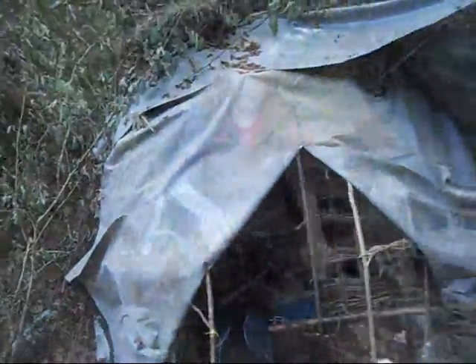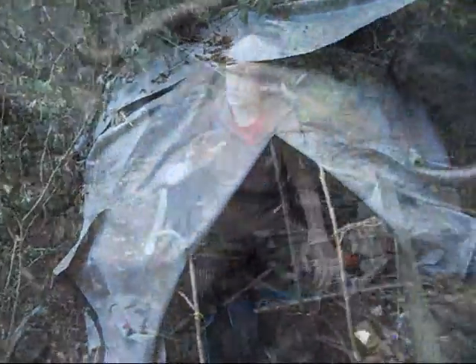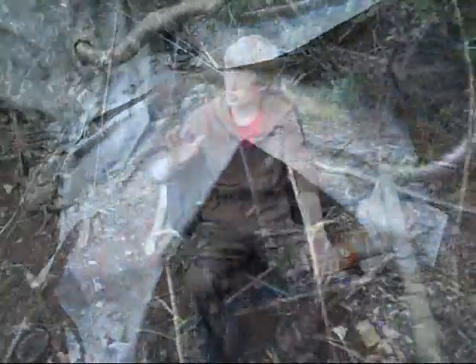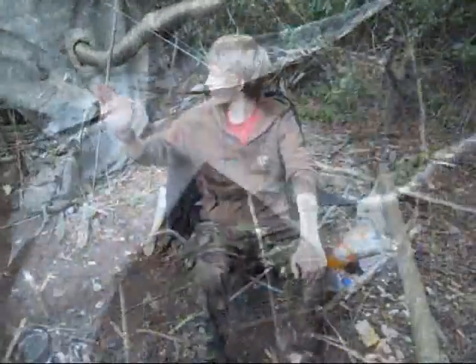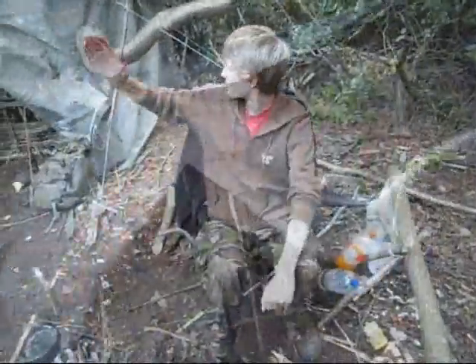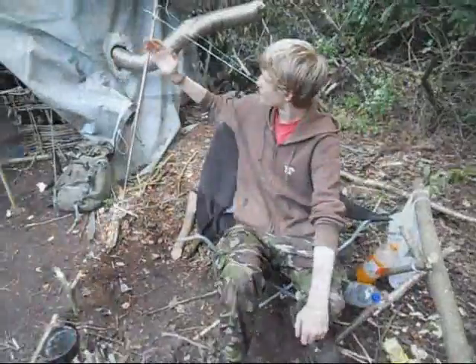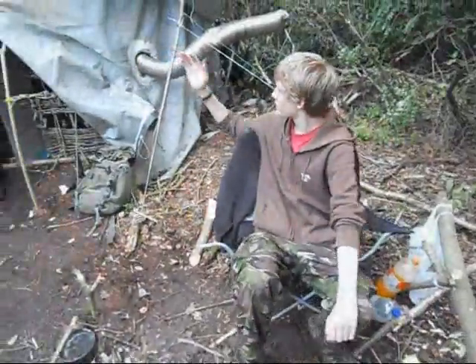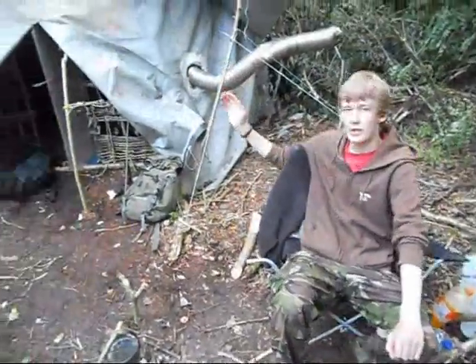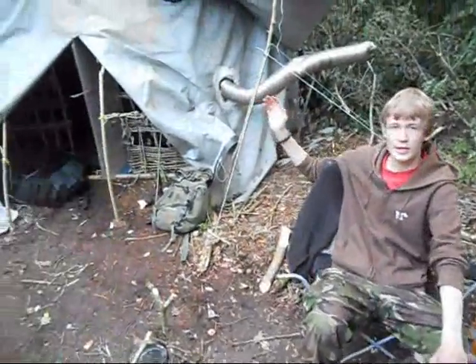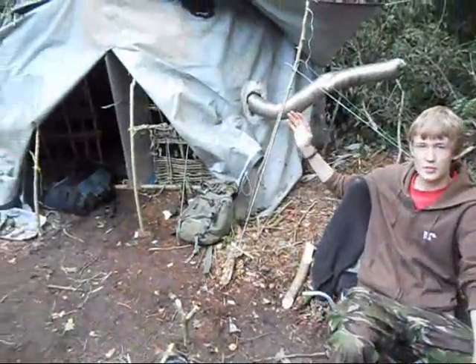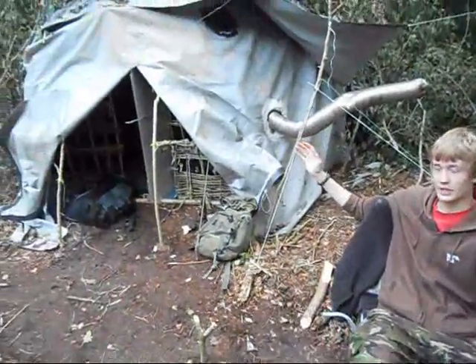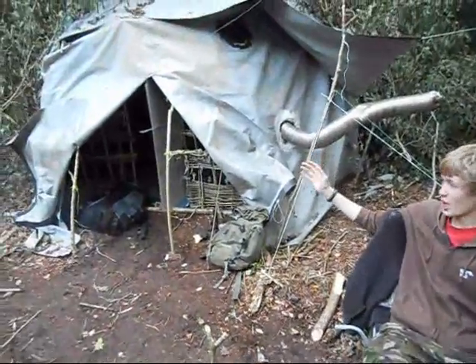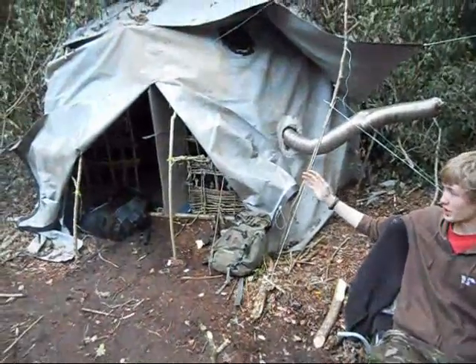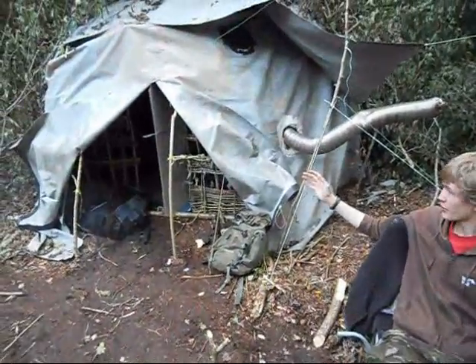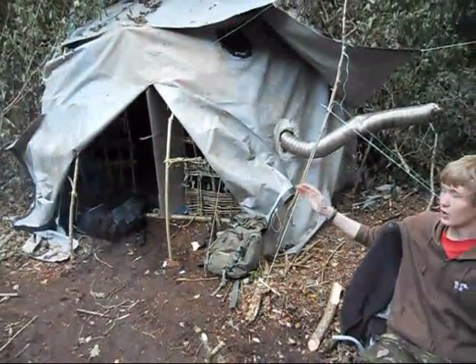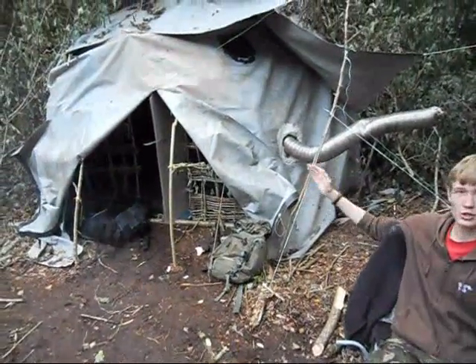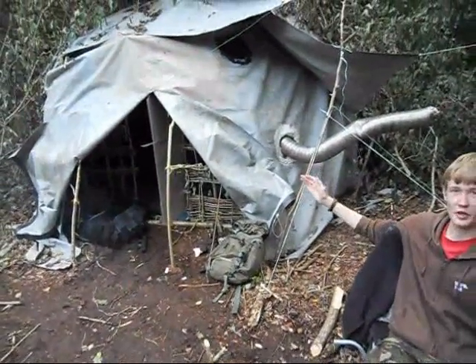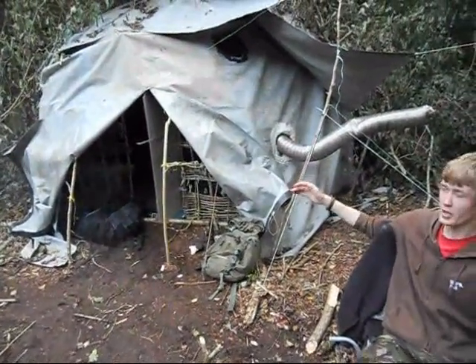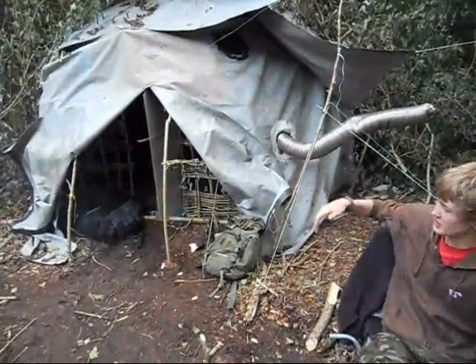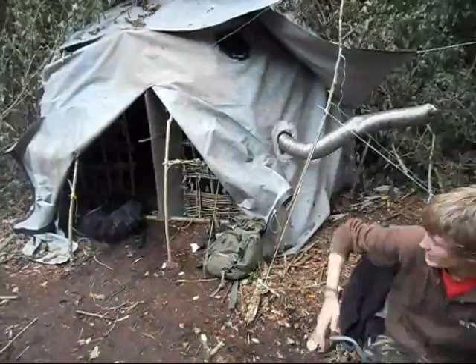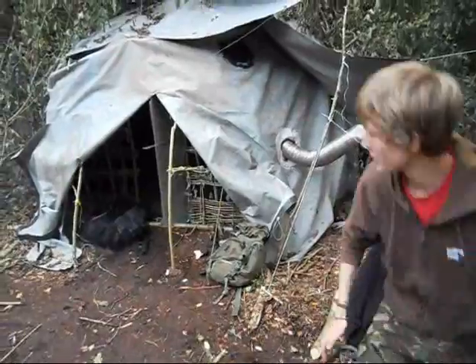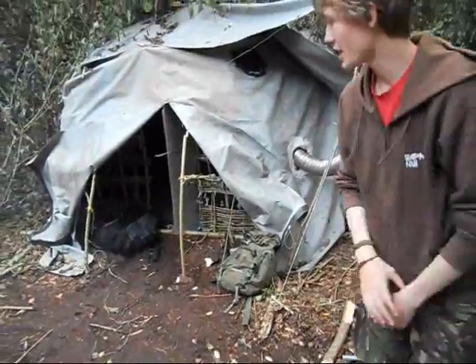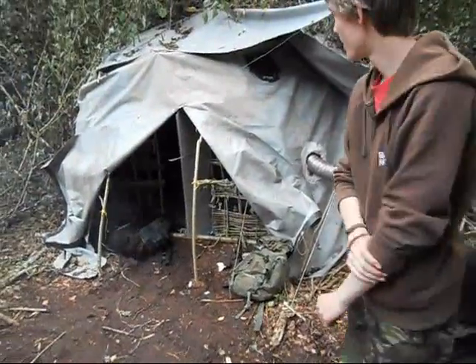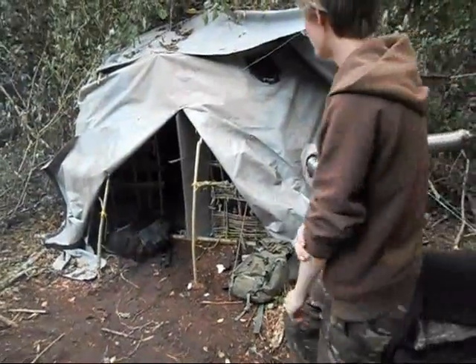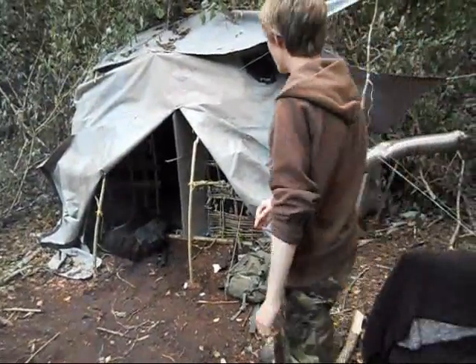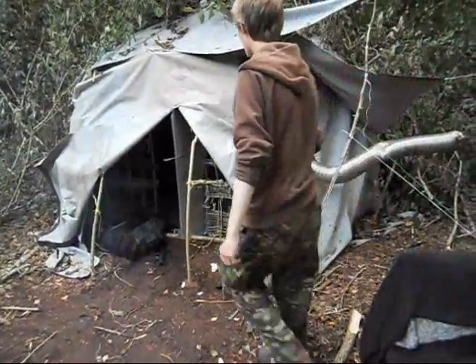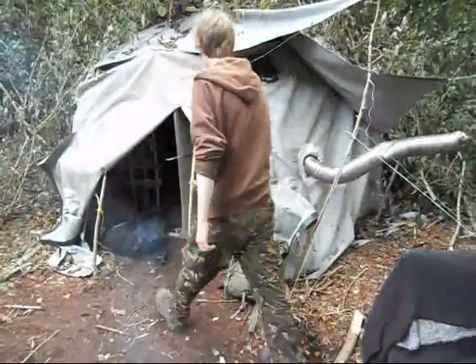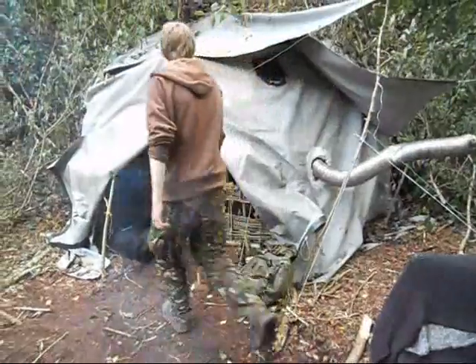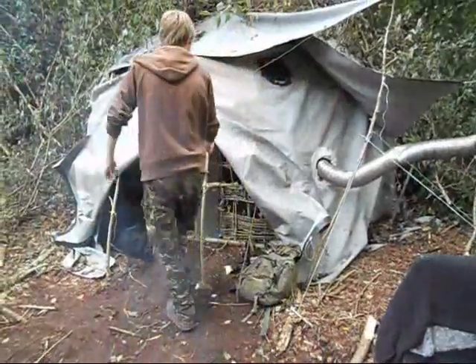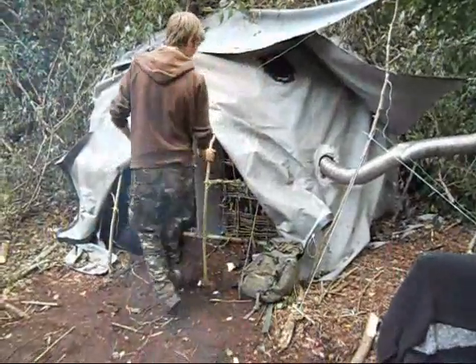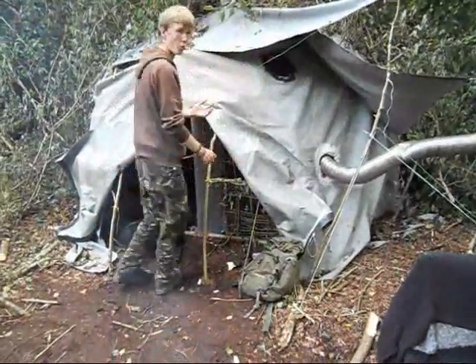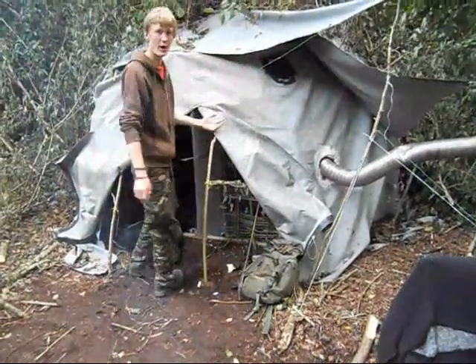So this is my latest permanent camp. I call it the Dome because it's basically made from ribbies in a bender style or wigwam.